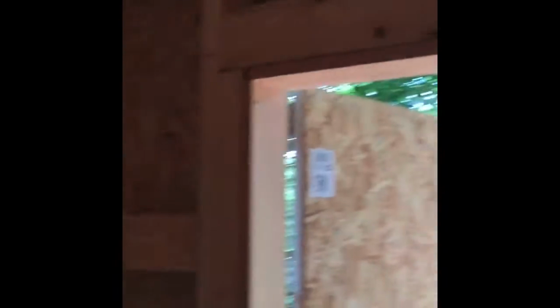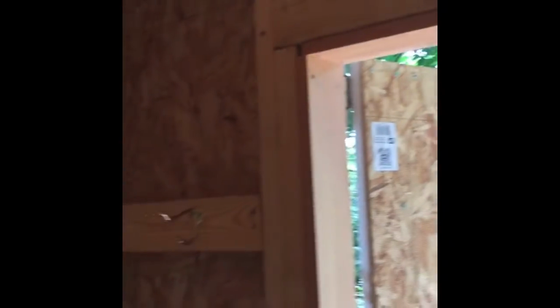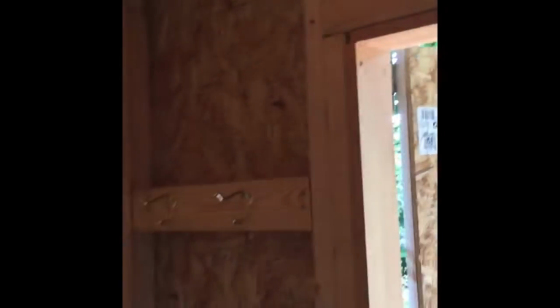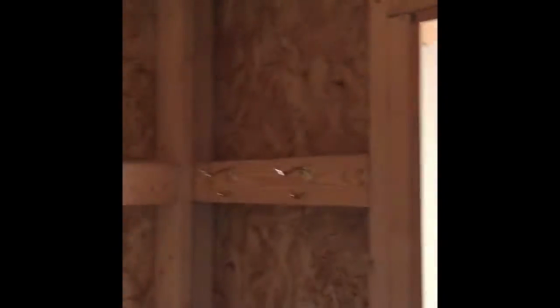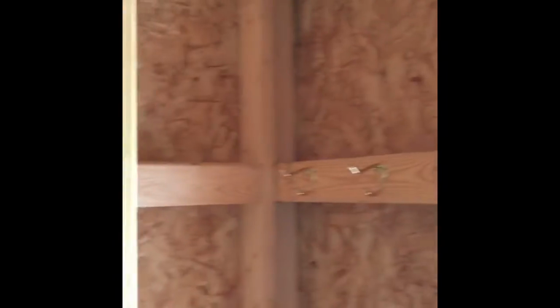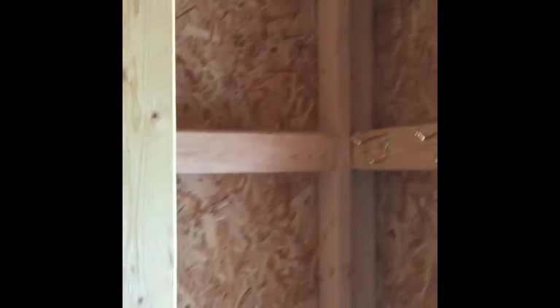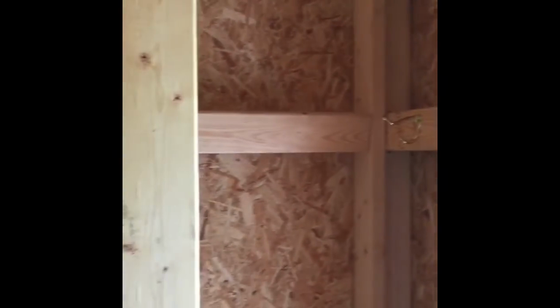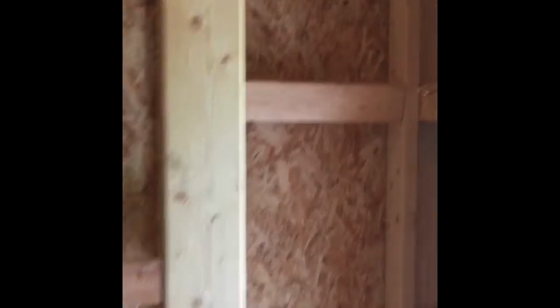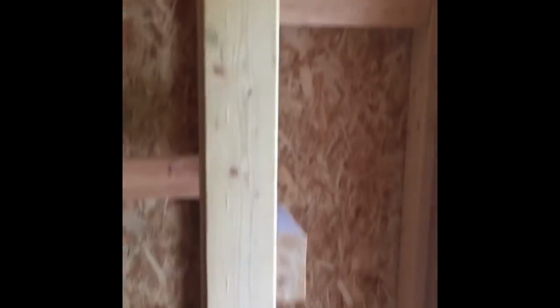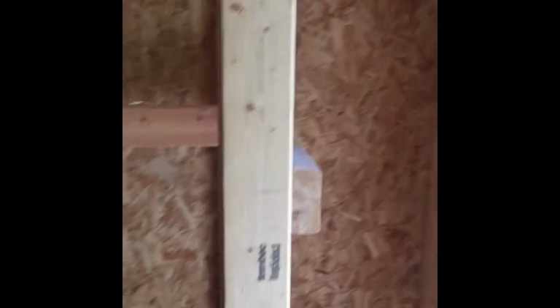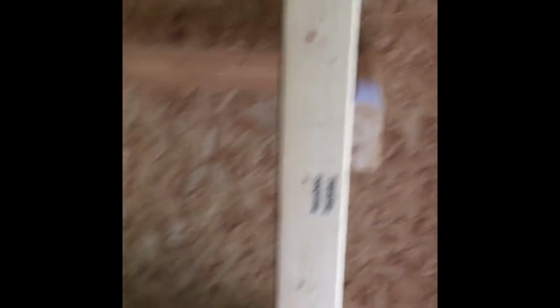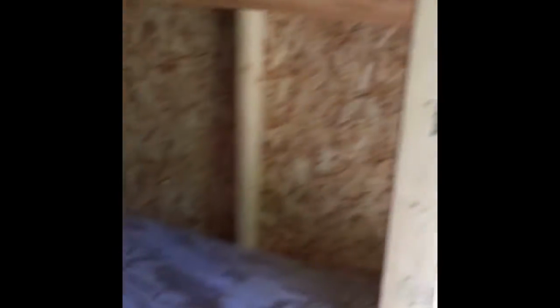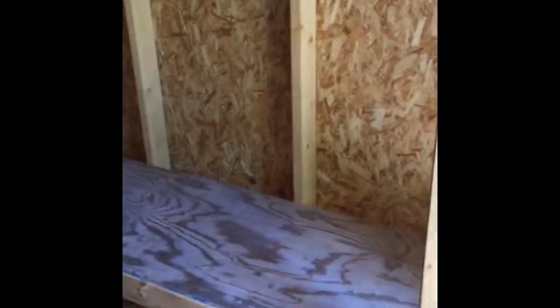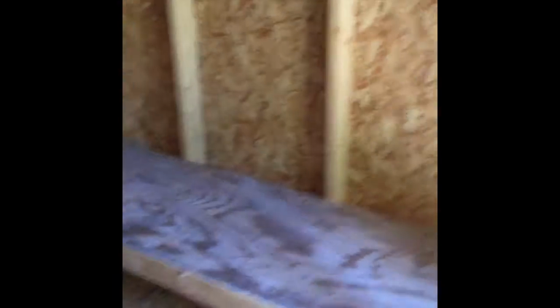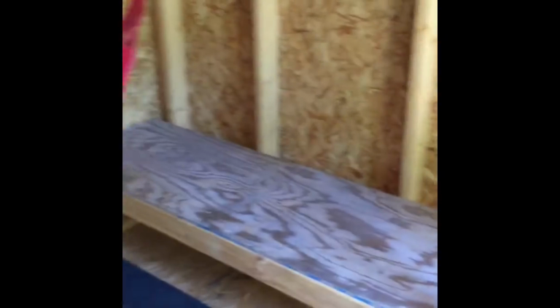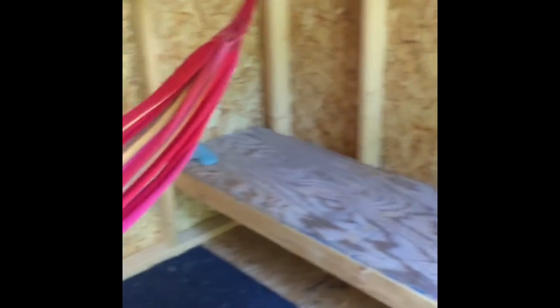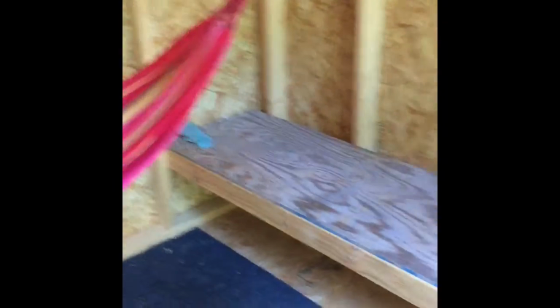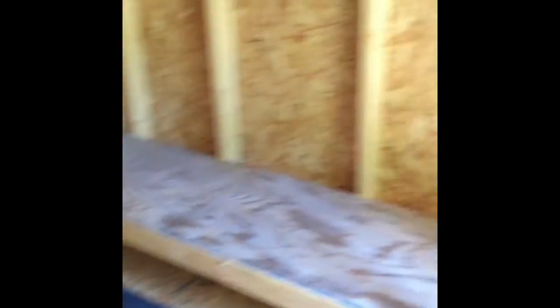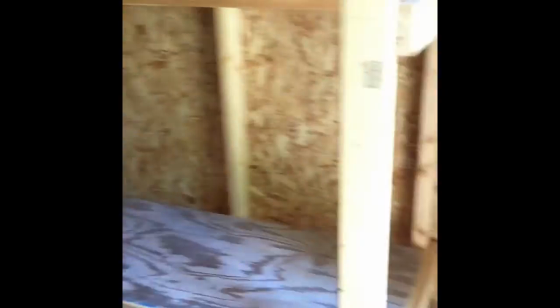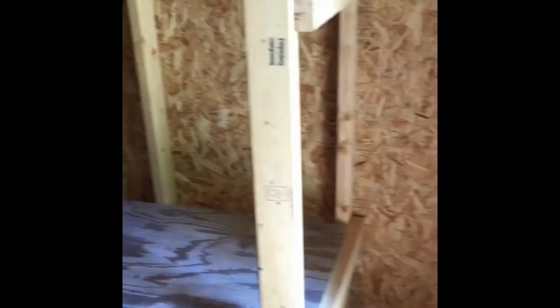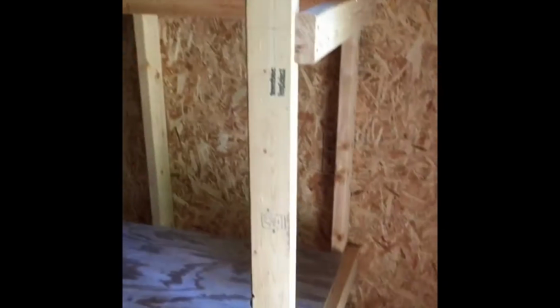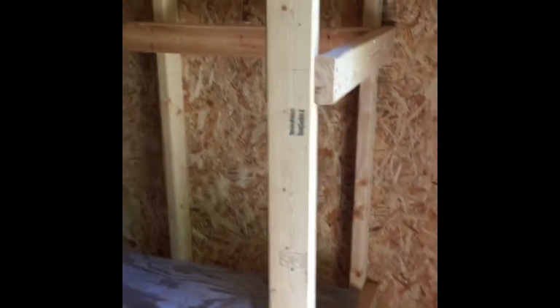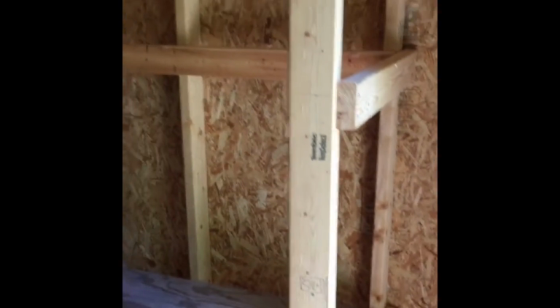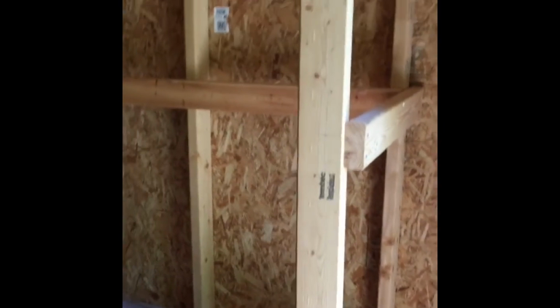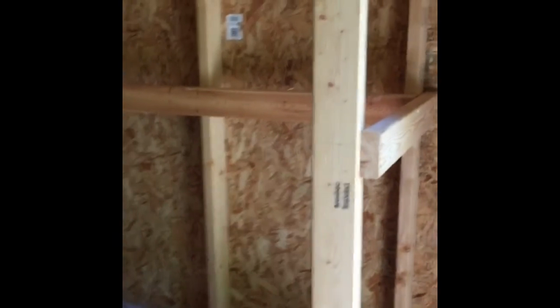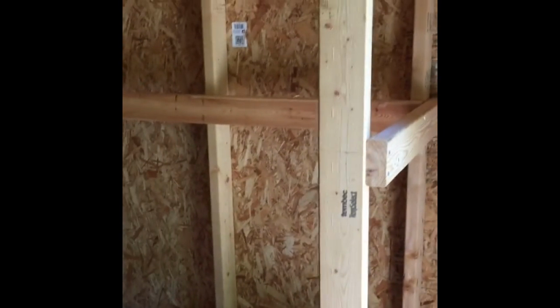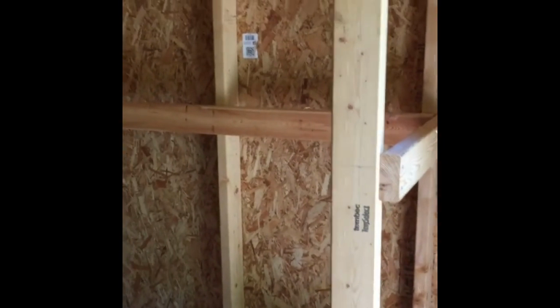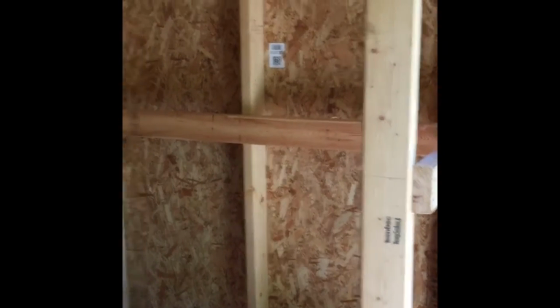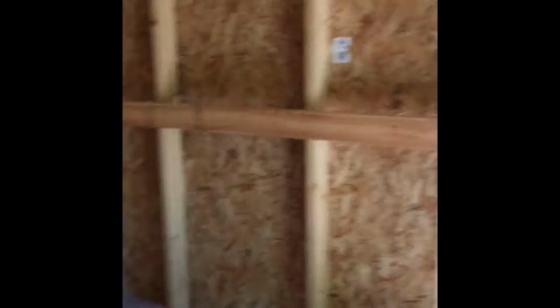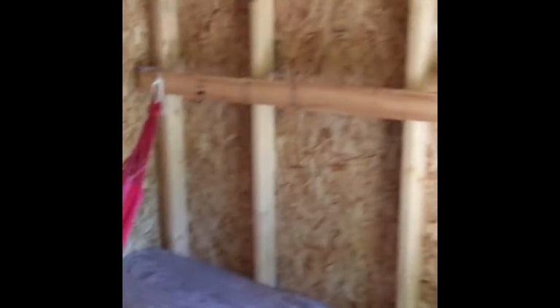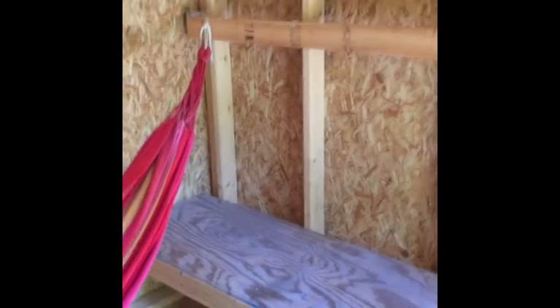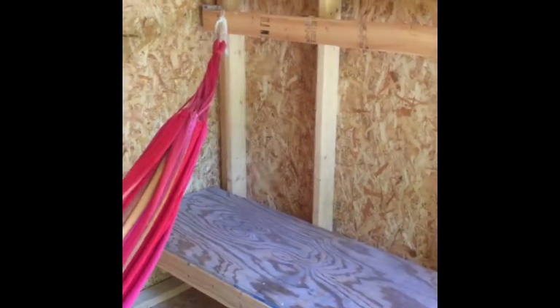Inside it's basically just stud walls. We put in a little fold-down table over there. It's all 2x4 construction. Originally that was a little bunk bed but it was too skinny and didn't work, so we just took the top level out — now it's a bench.